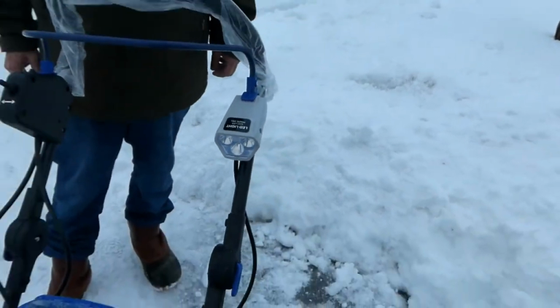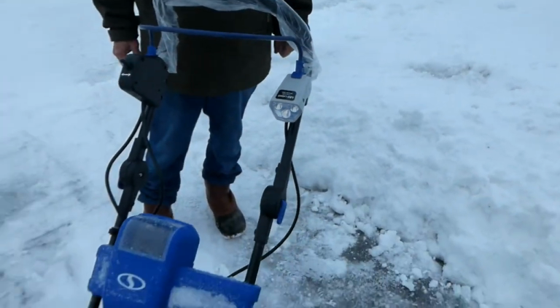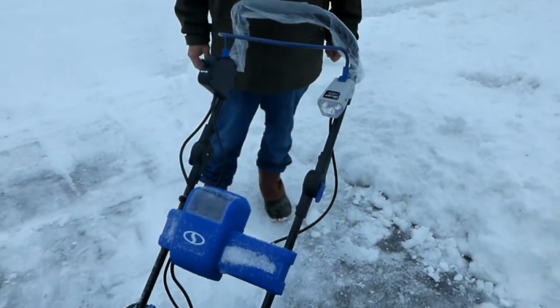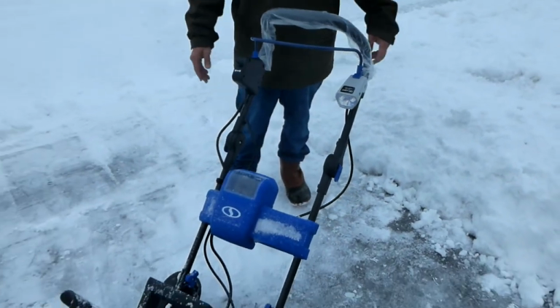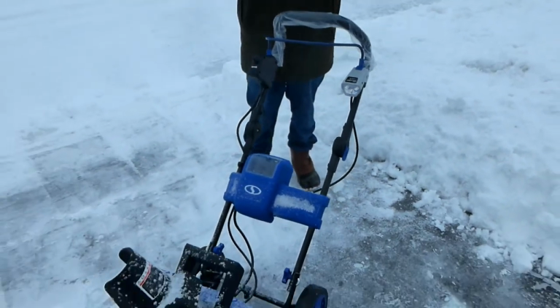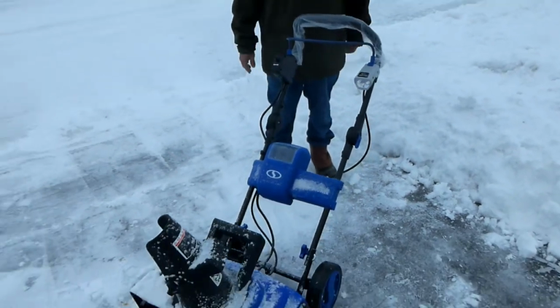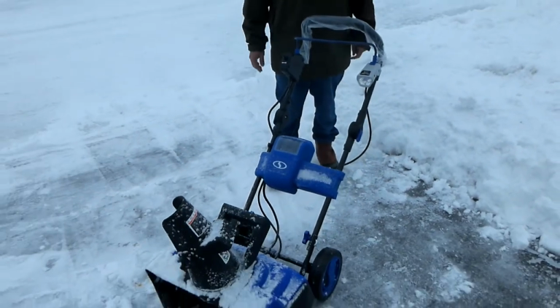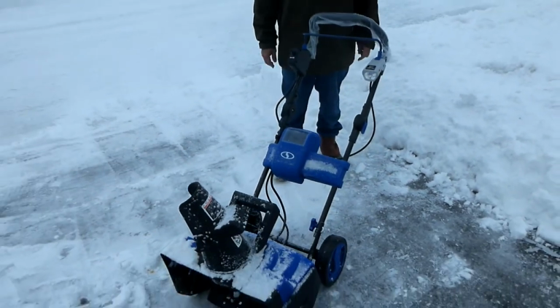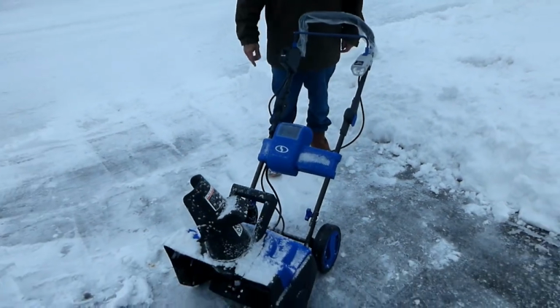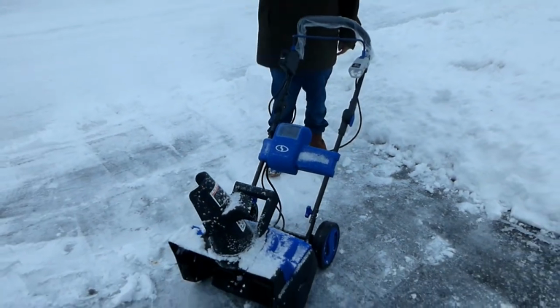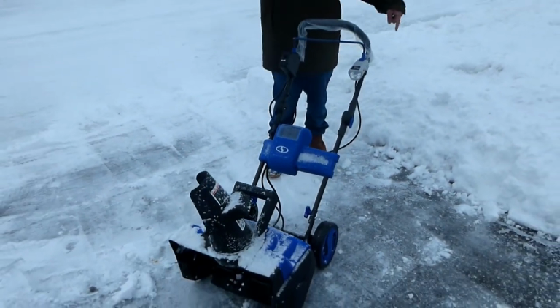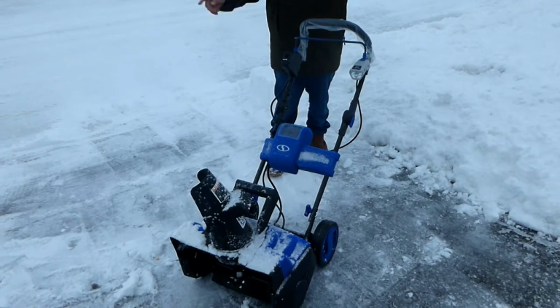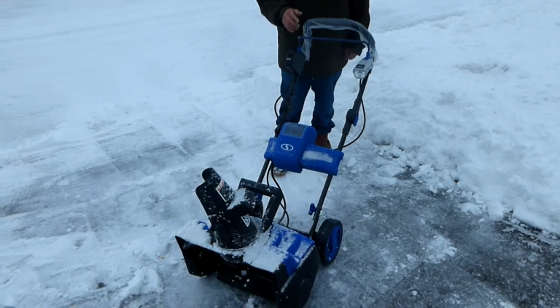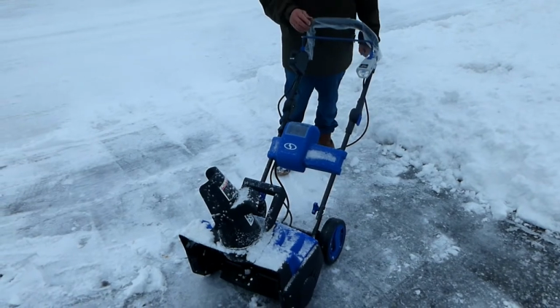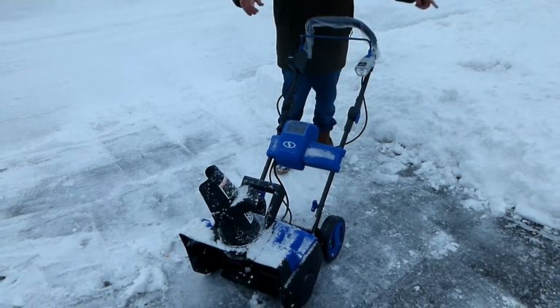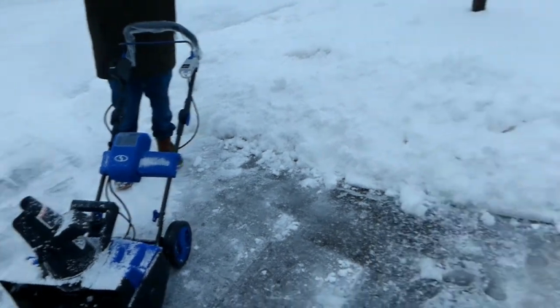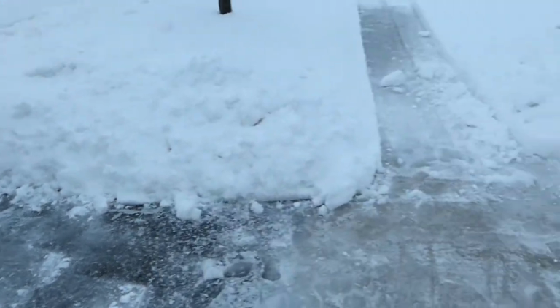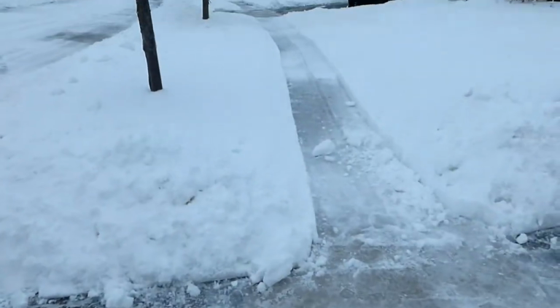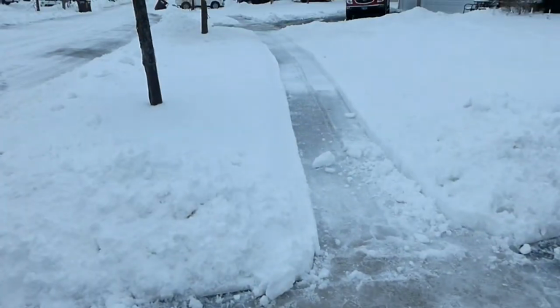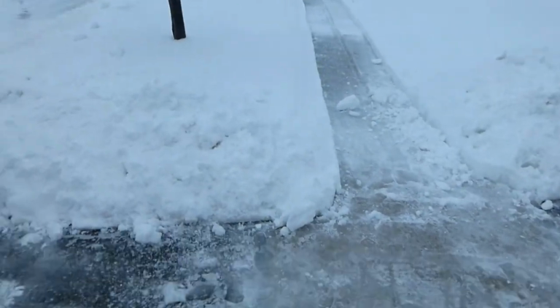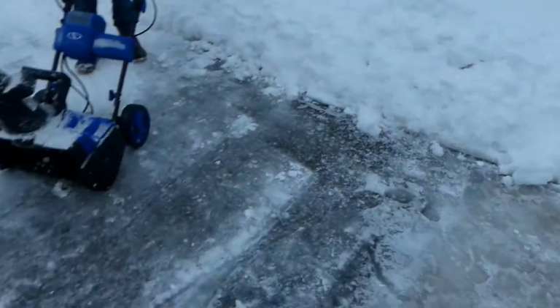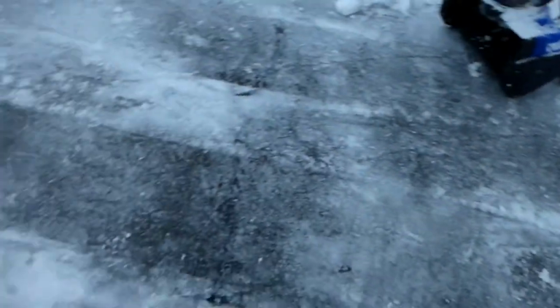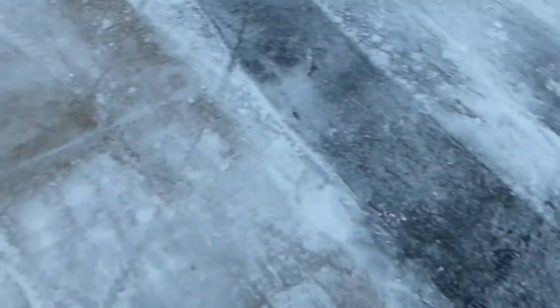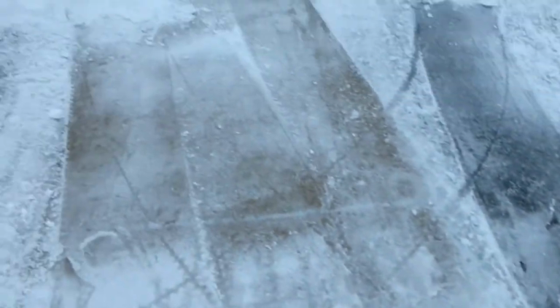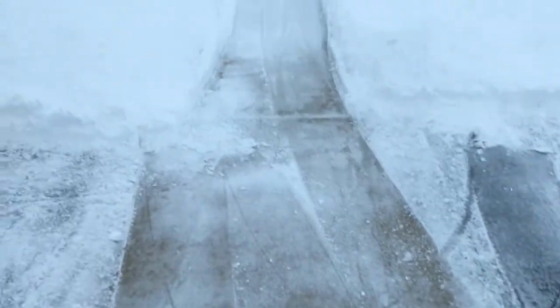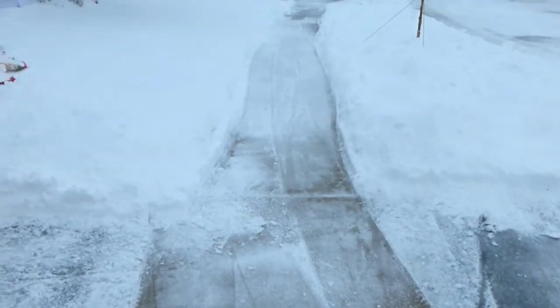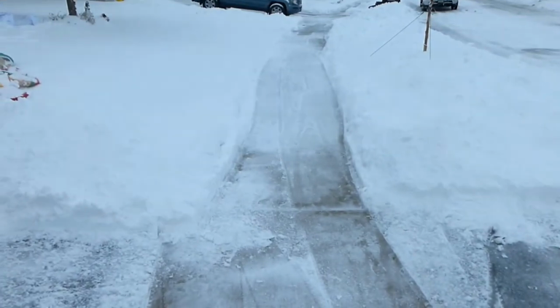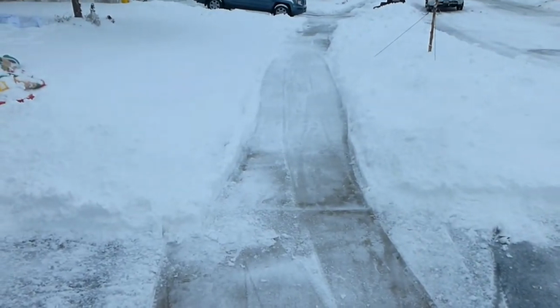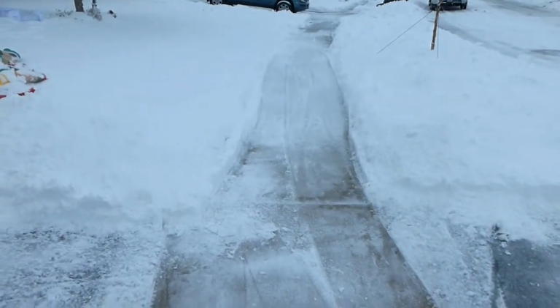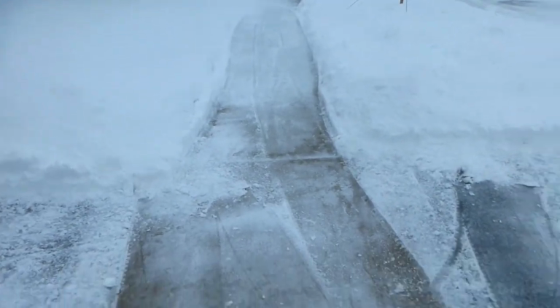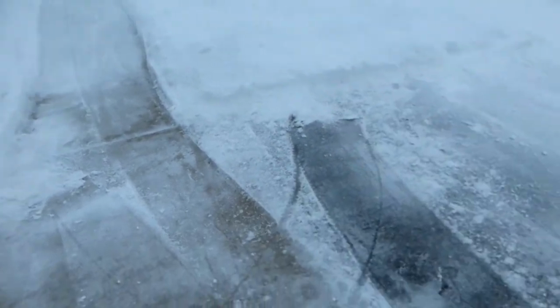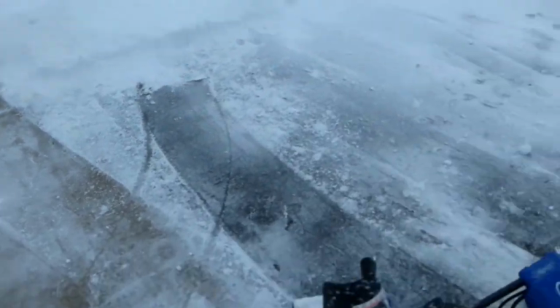So this is the final reveal. We've got a two-and-a-half car driveway and a long sidewalk, plus both neighbors on both sides — and this is all handled by this one snowblower. Thank you for watching.